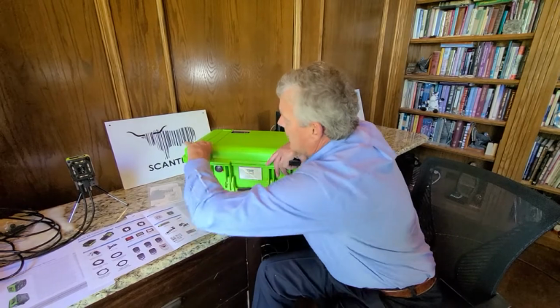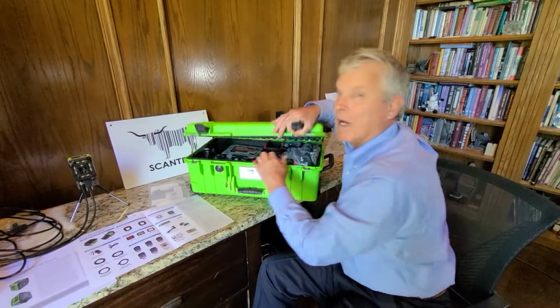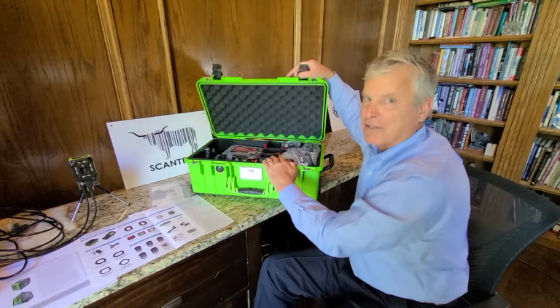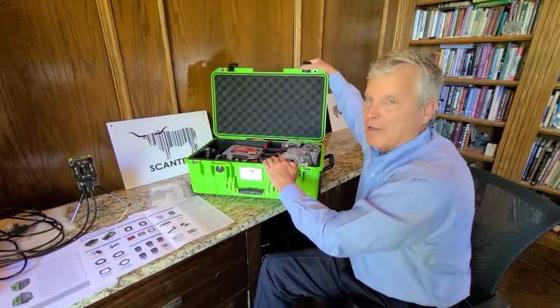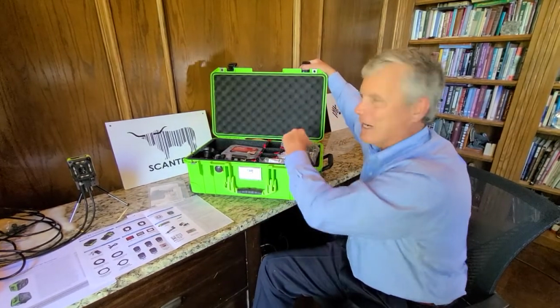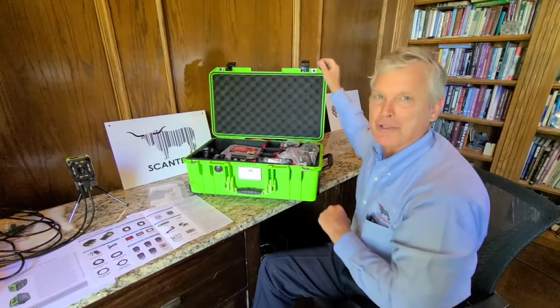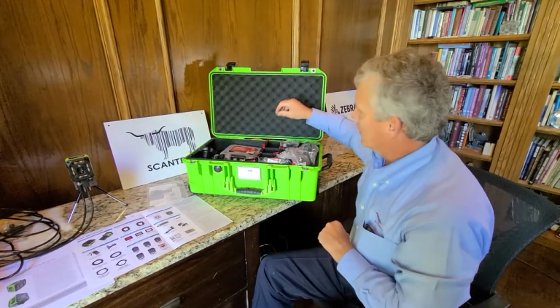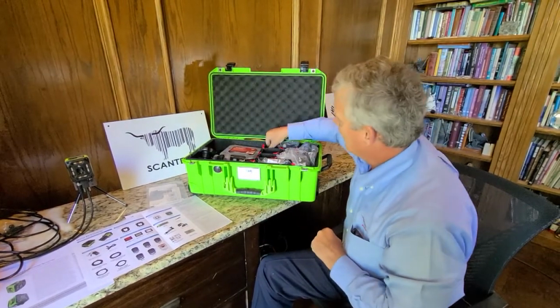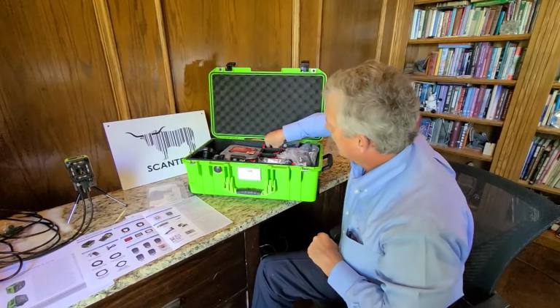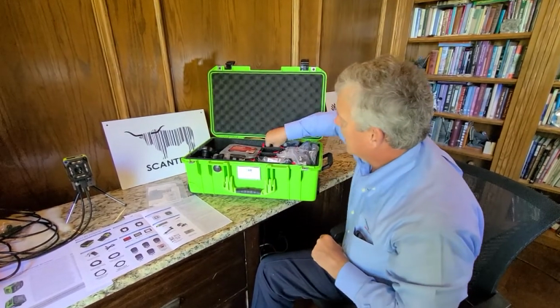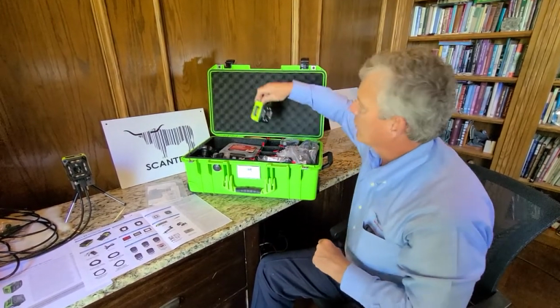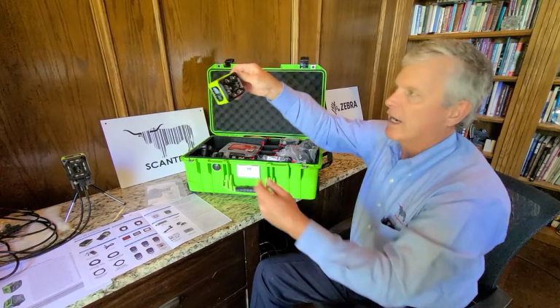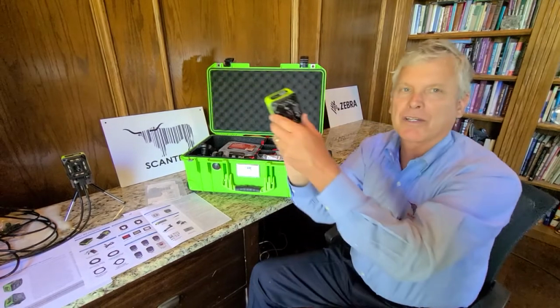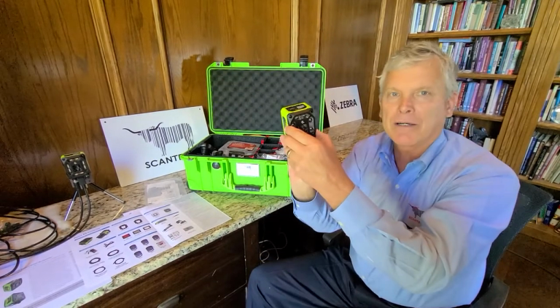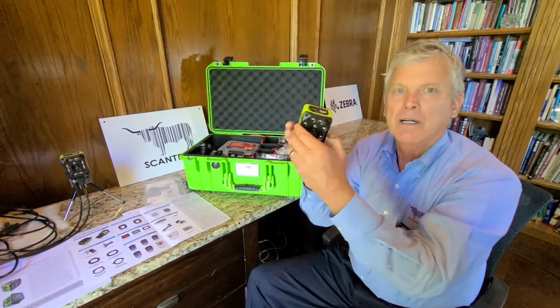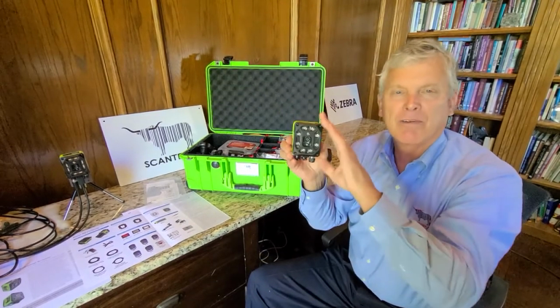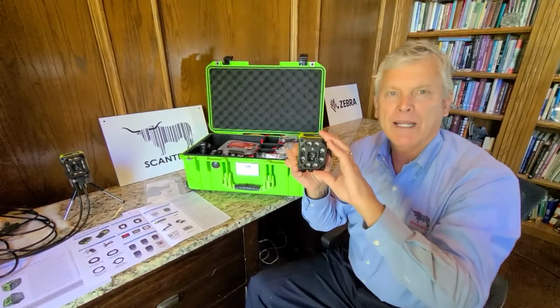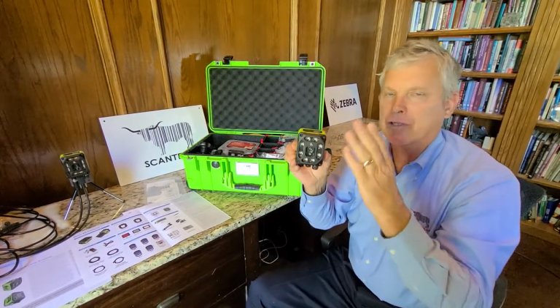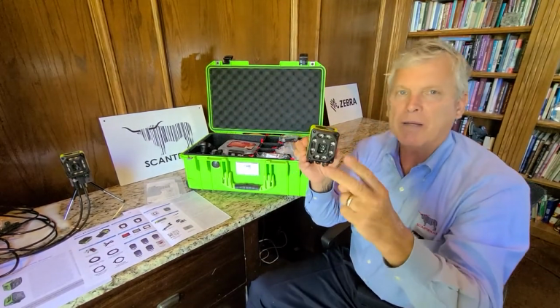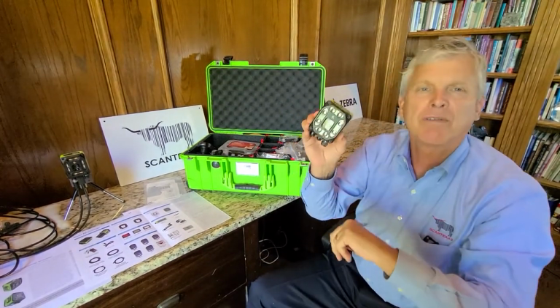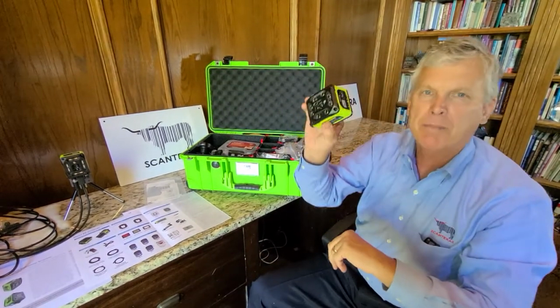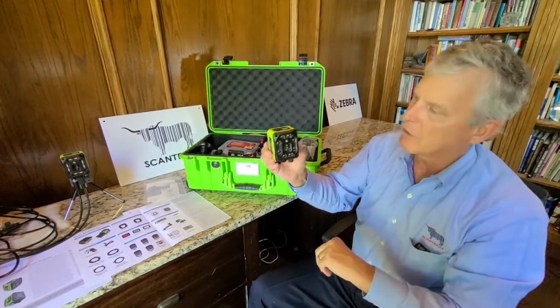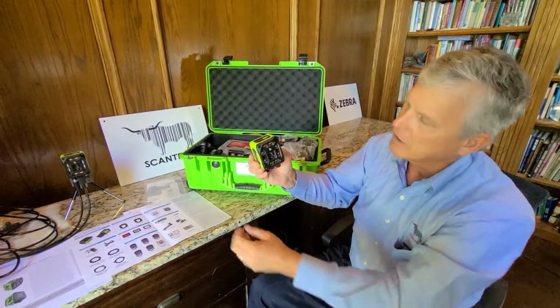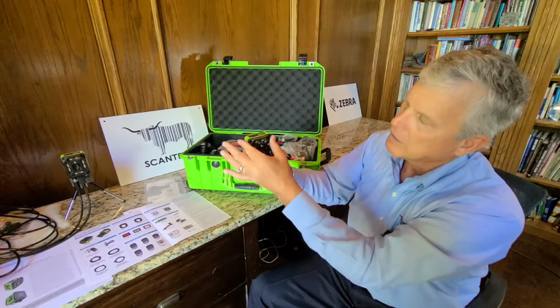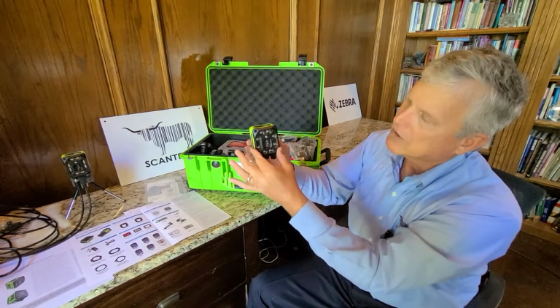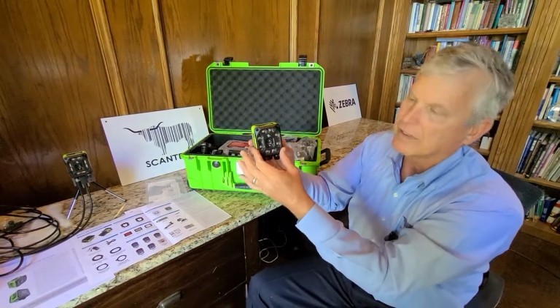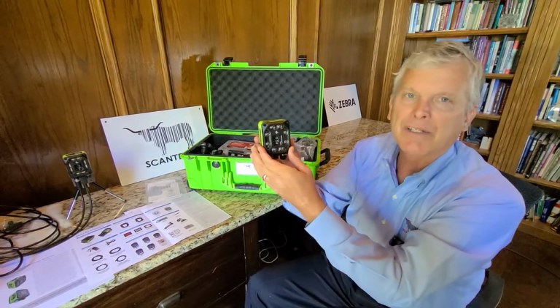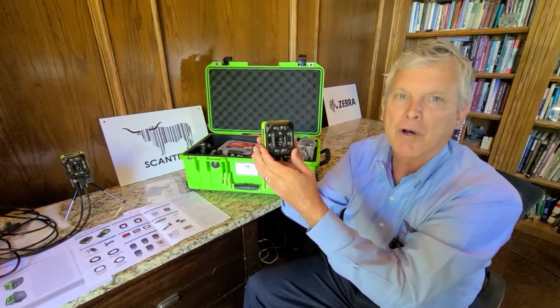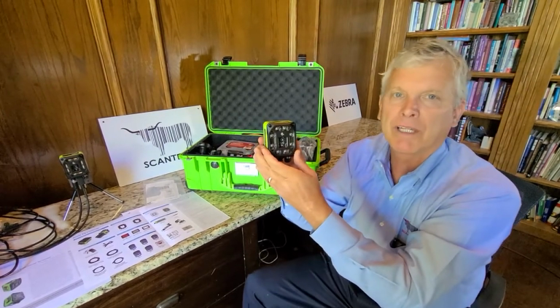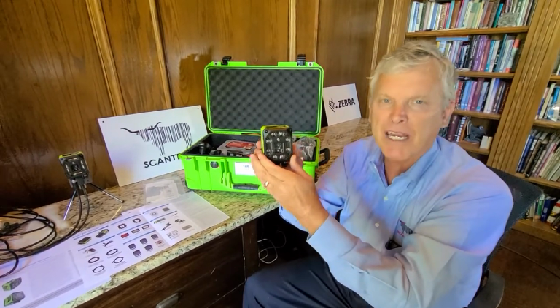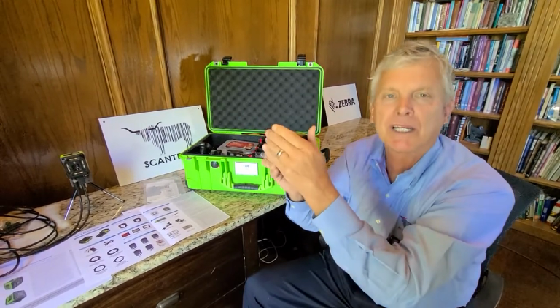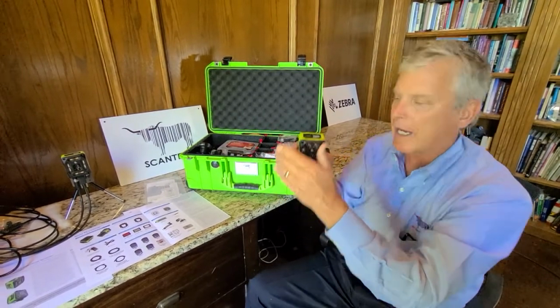By the way, in the Zebra world, green means super rugged. Inside here we're going to have our scanner of several varieties — there's a two megapixel and five megapixel version. Notice how the lens can come off the face plate of the scanner.